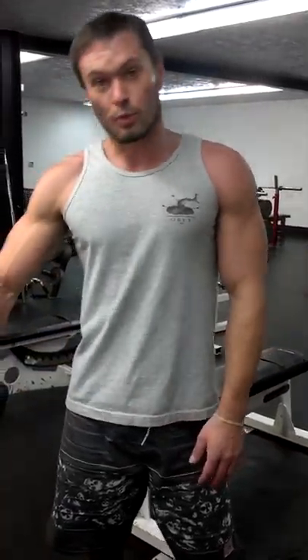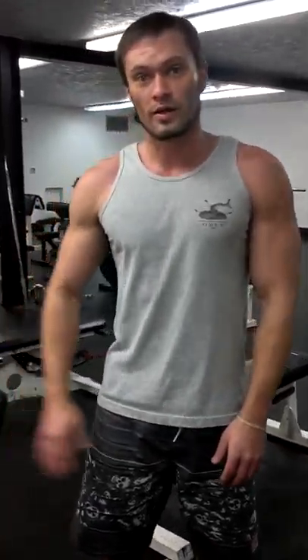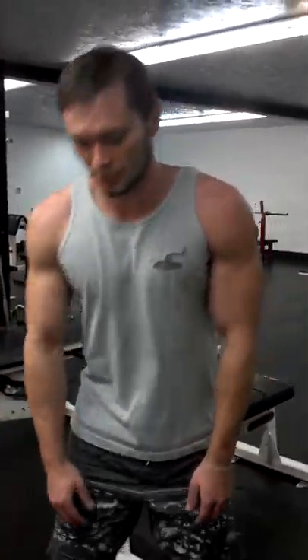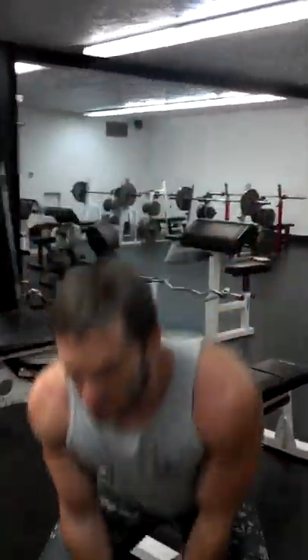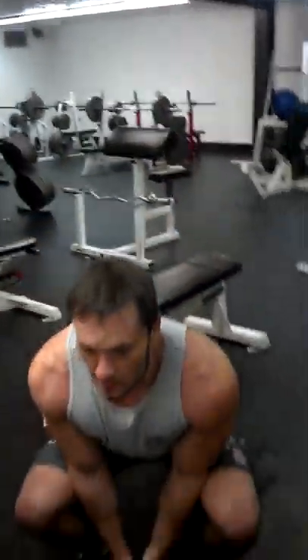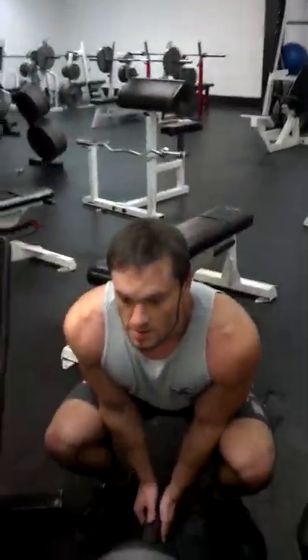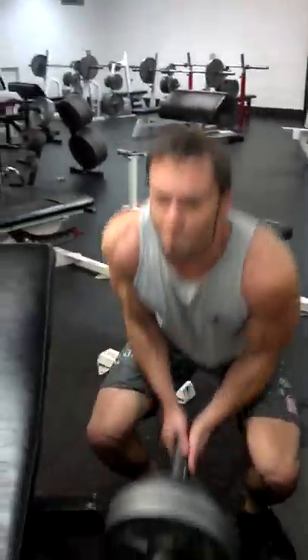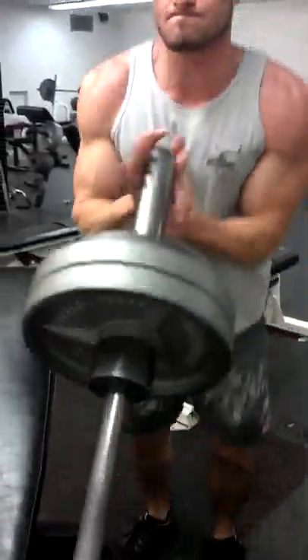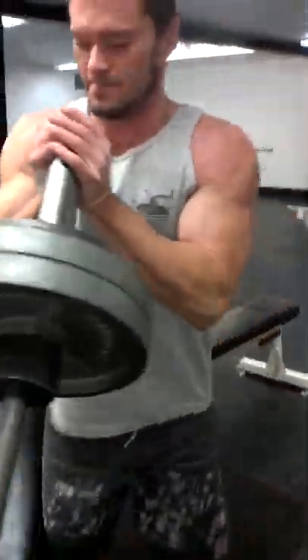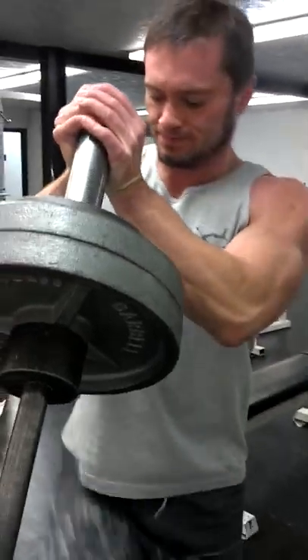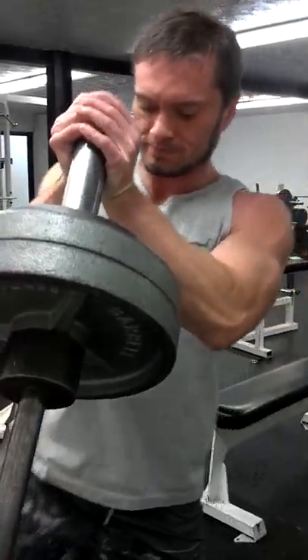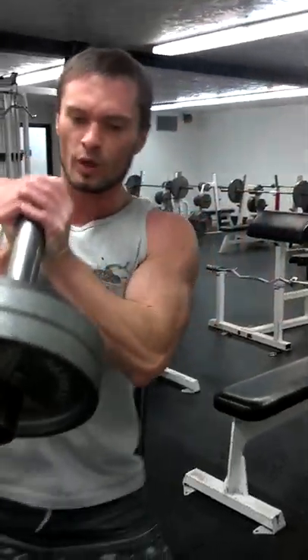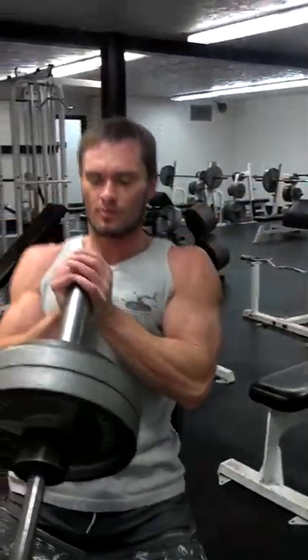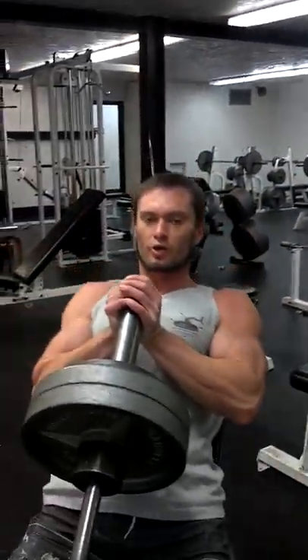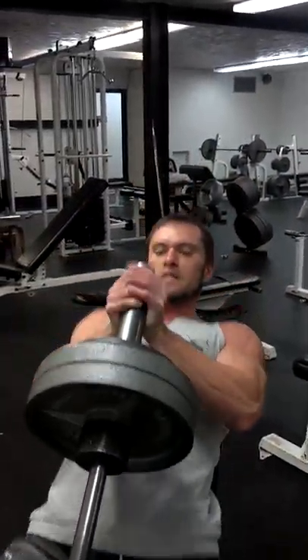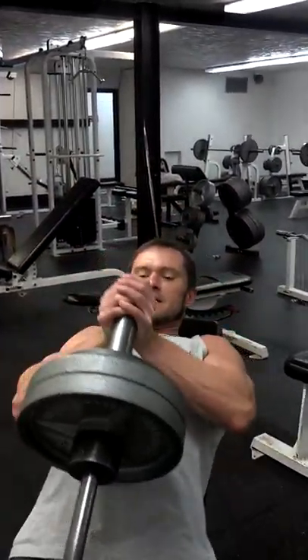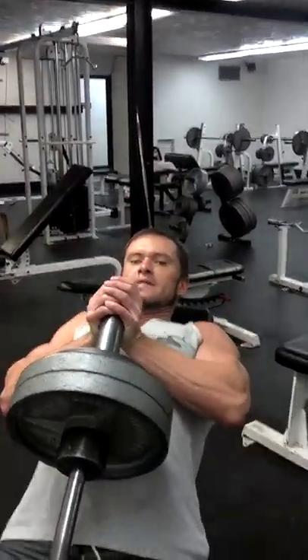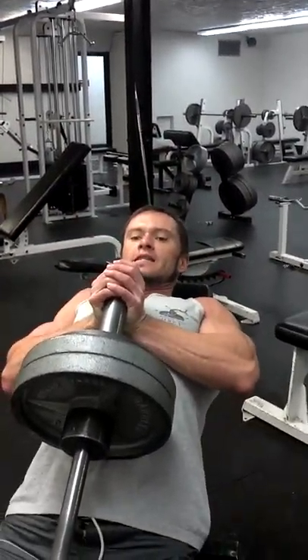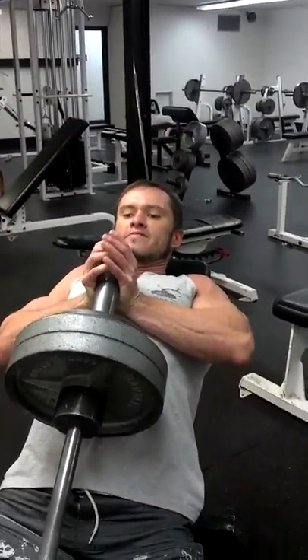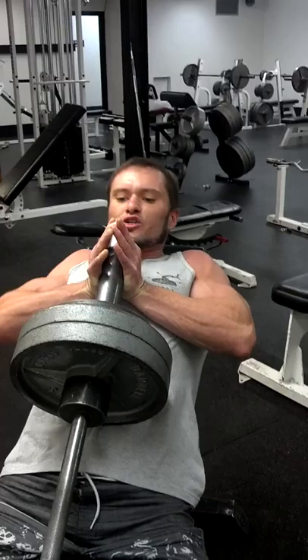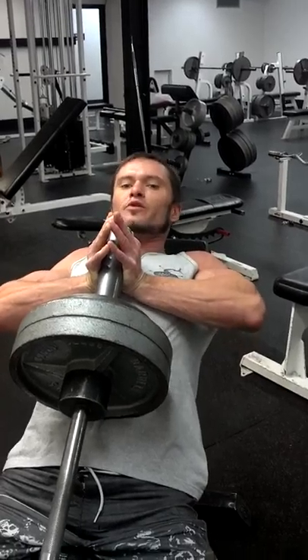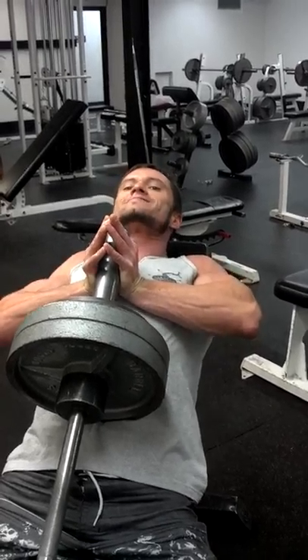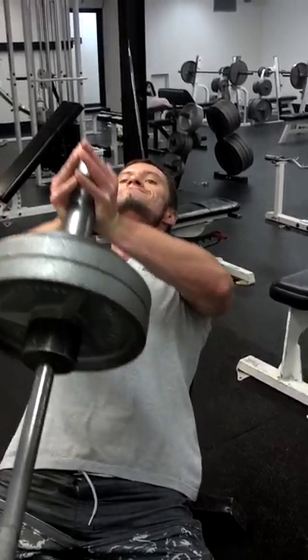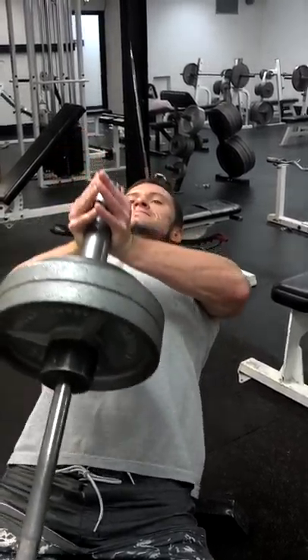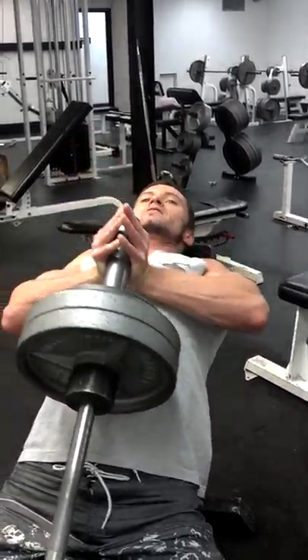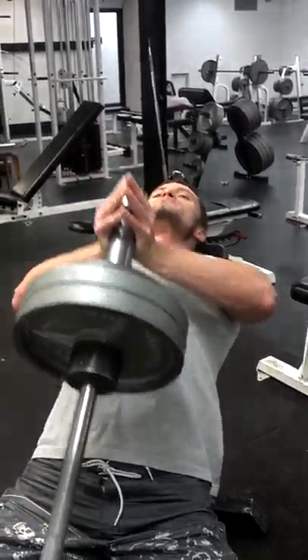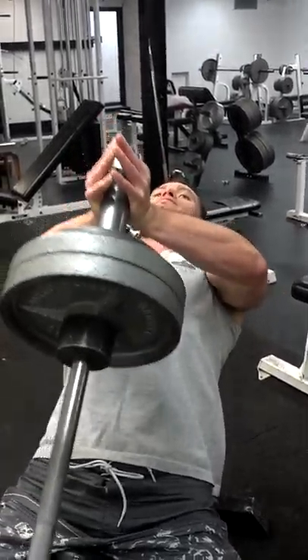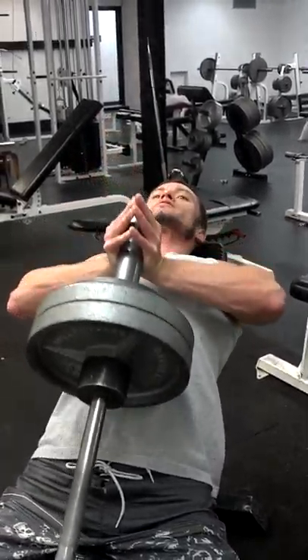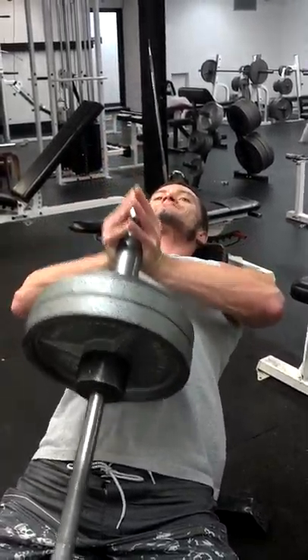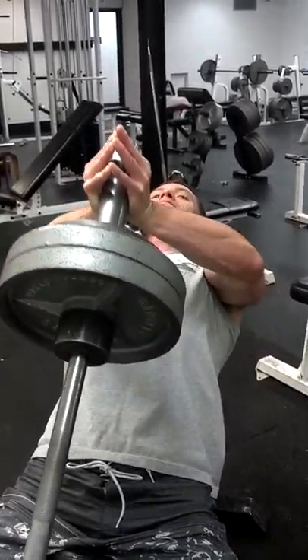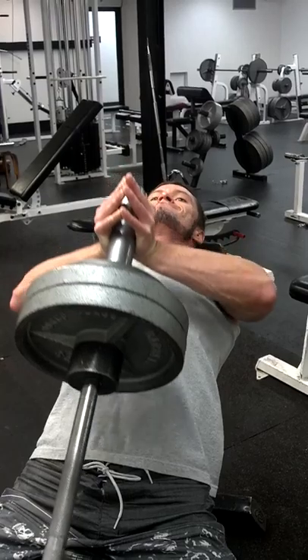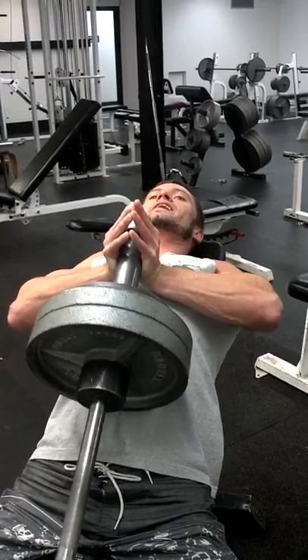Support on a bench here. Wedge your barbell in the corner, and then from here you squeeze both hands together. Just let your back be supportive — really focus on that squeeze, pressing out.